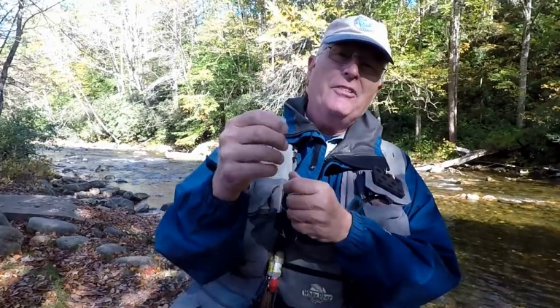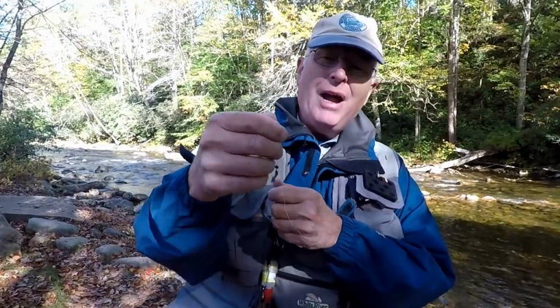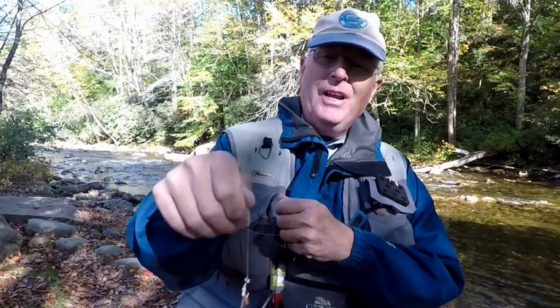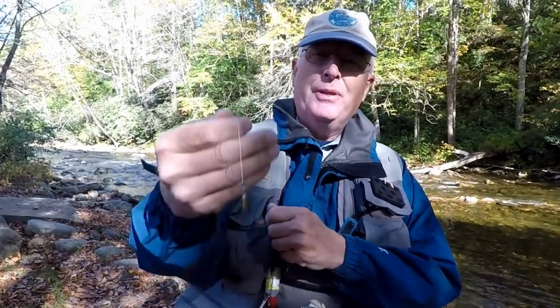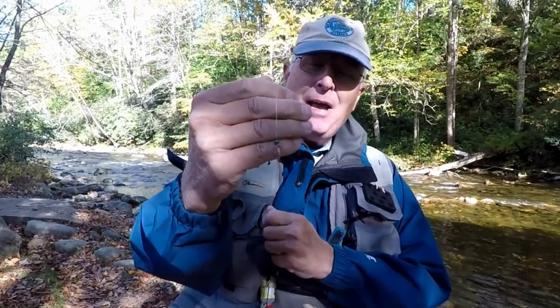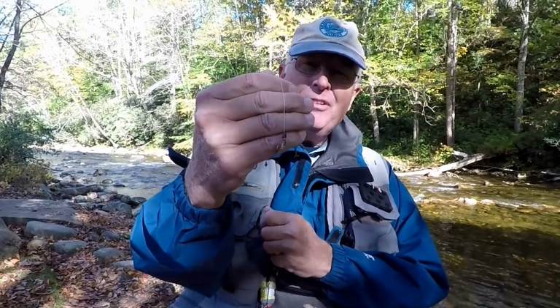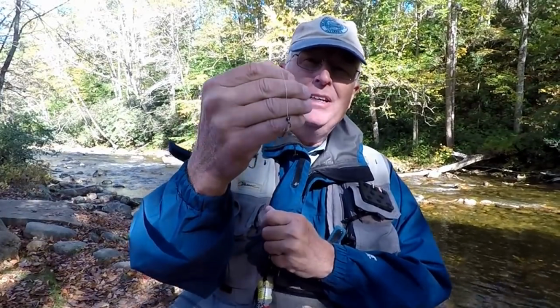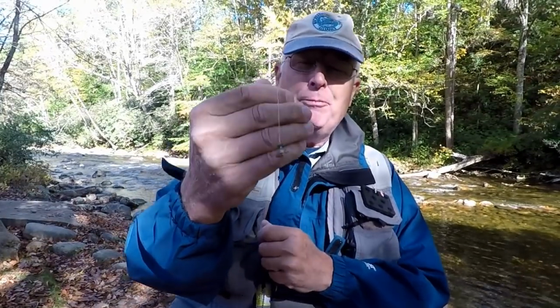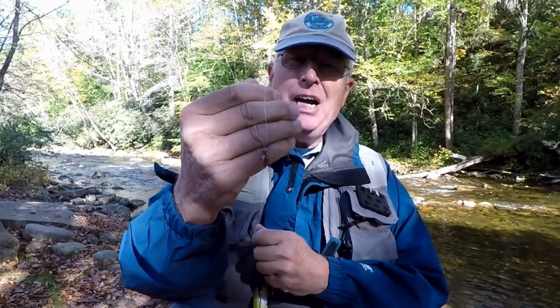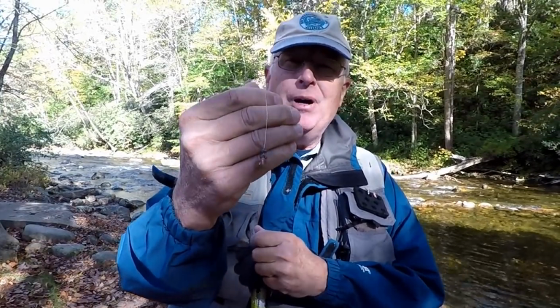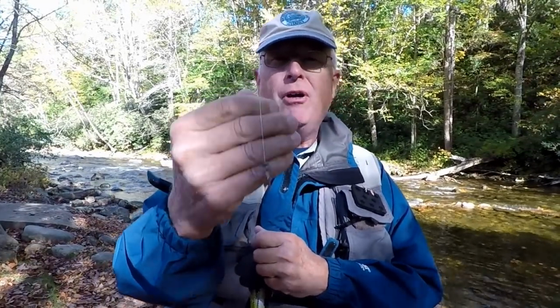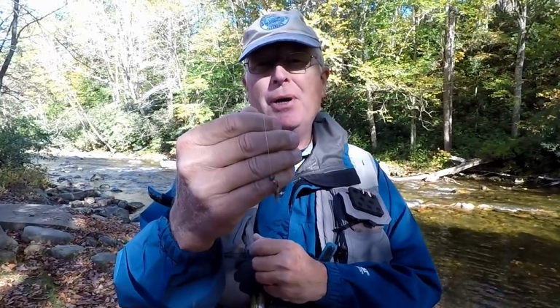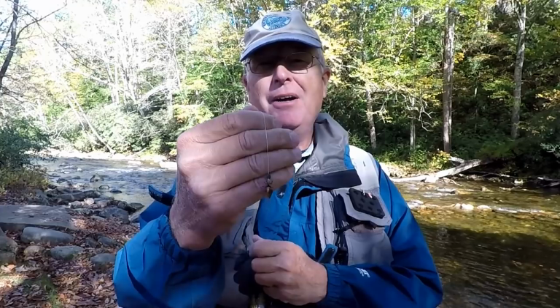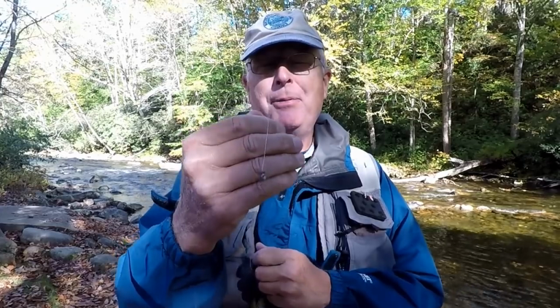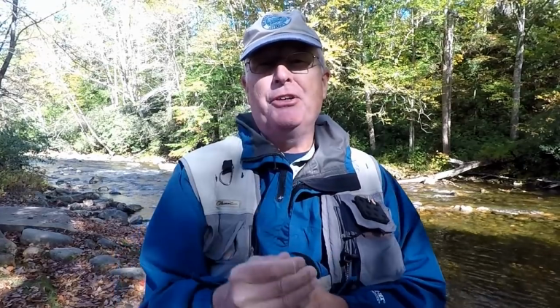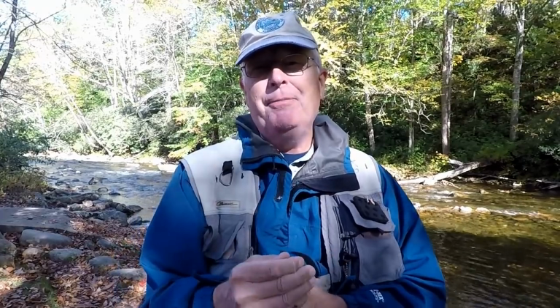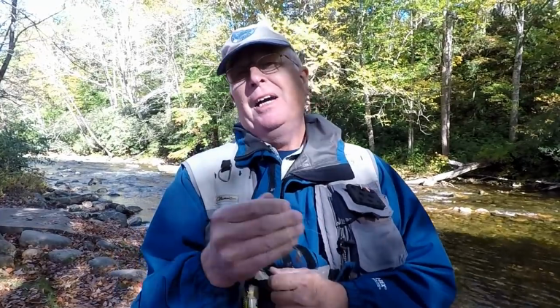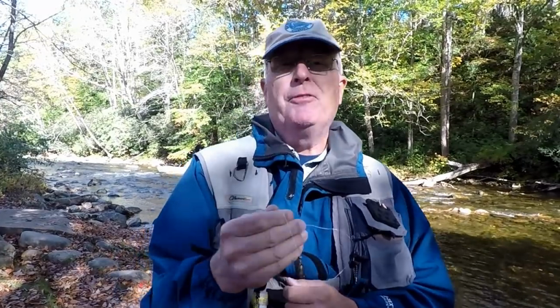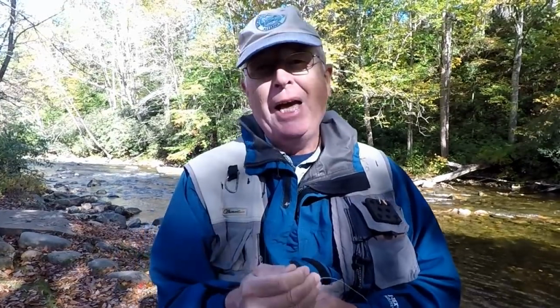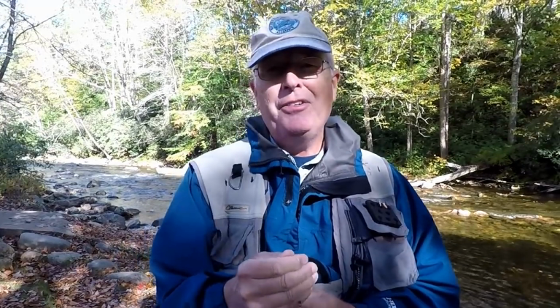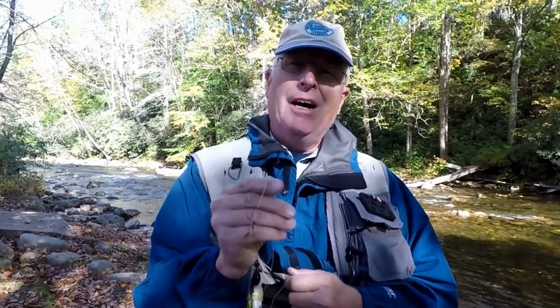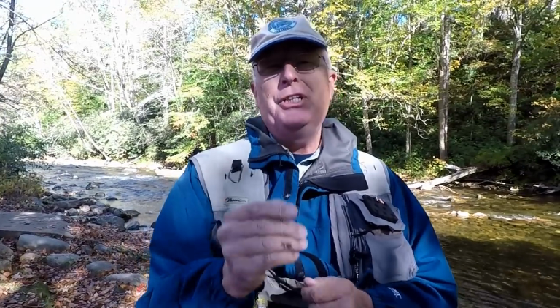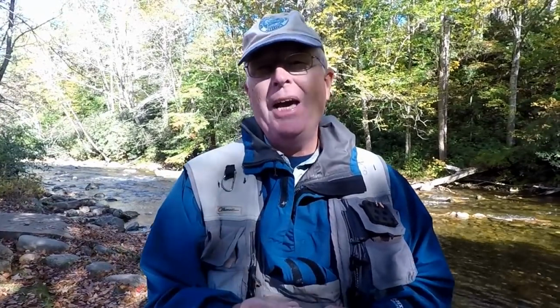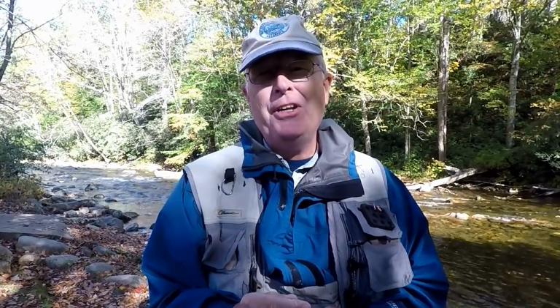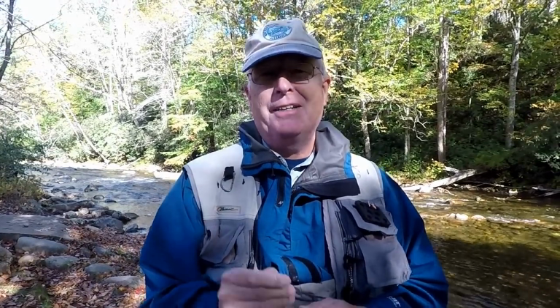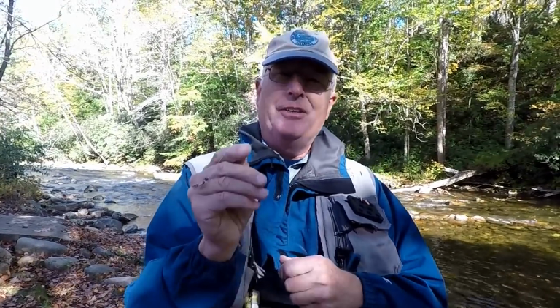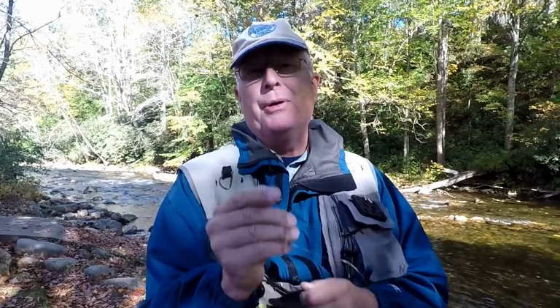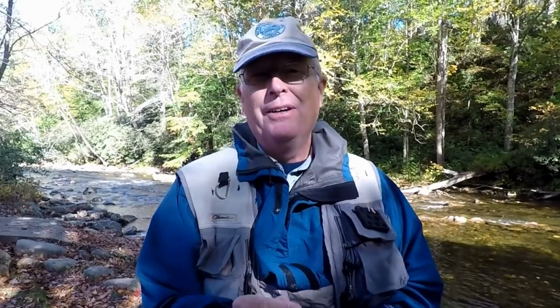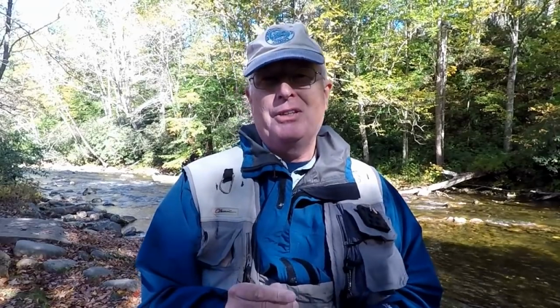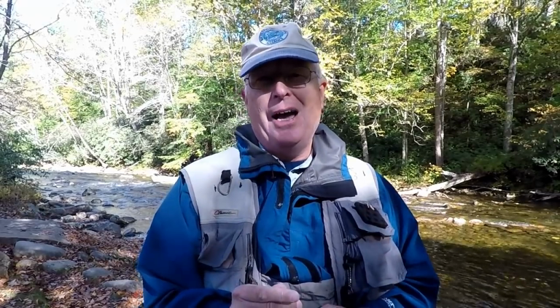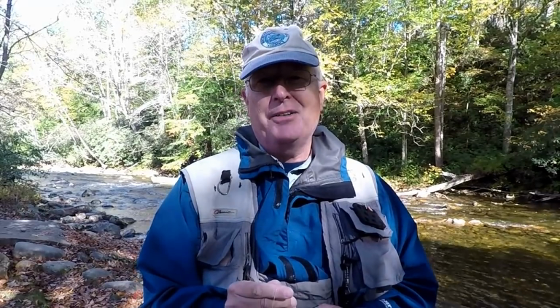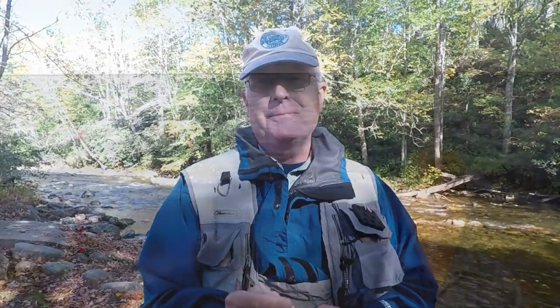Does it drive you nuts when this happens? Your split shot runs all the way down up against your nymph after a few casts? I'm going to show you how to fix that this week on Kayak Axe.